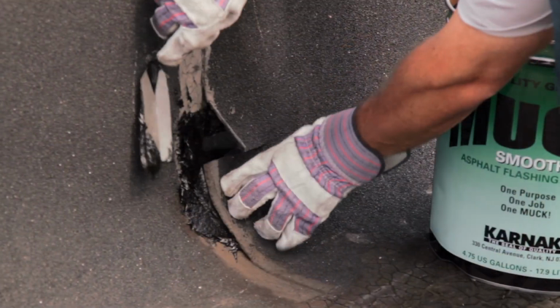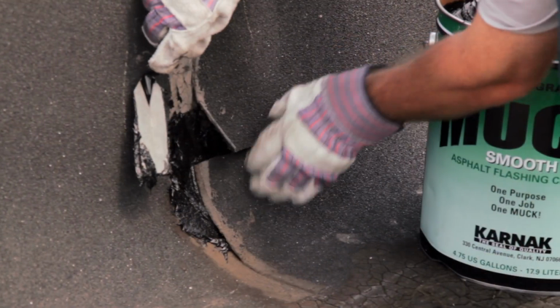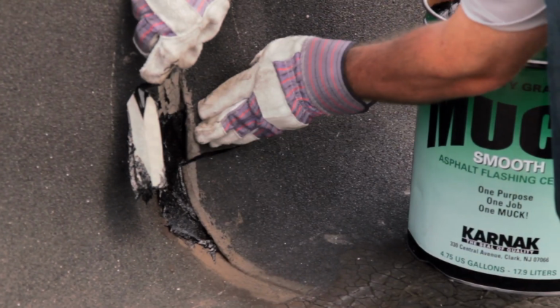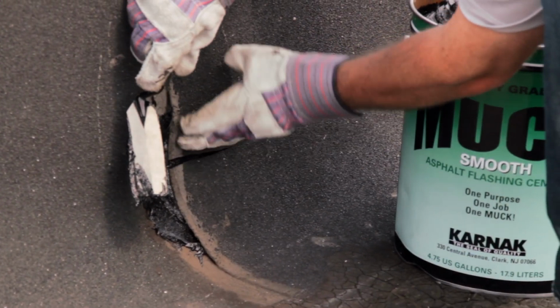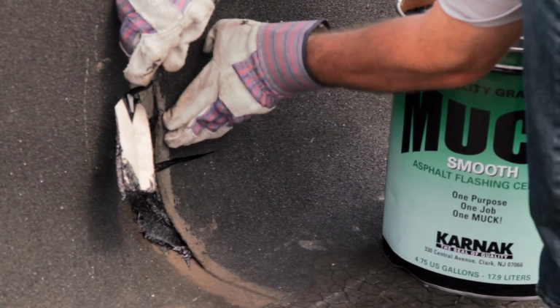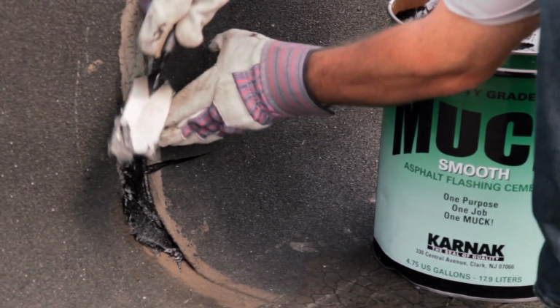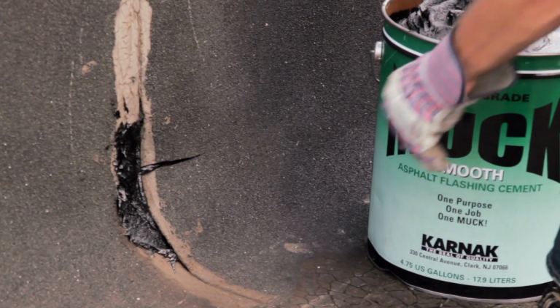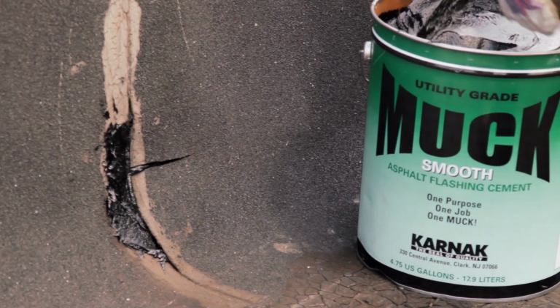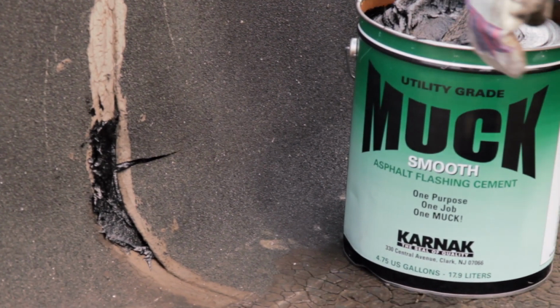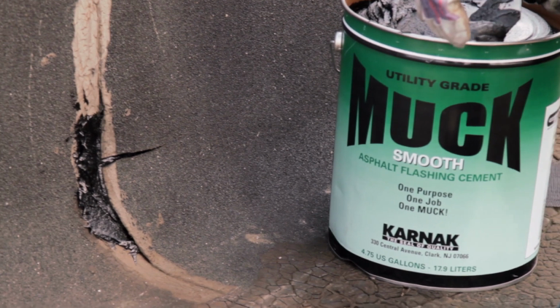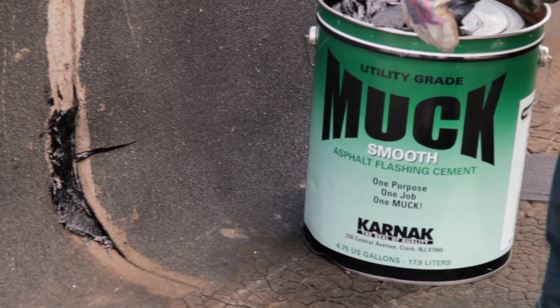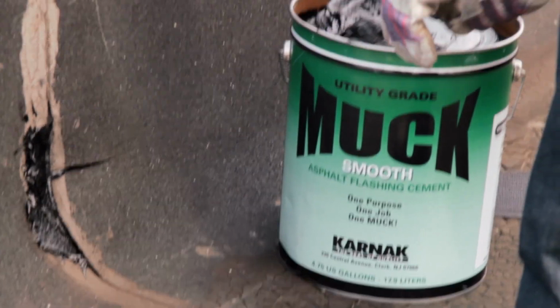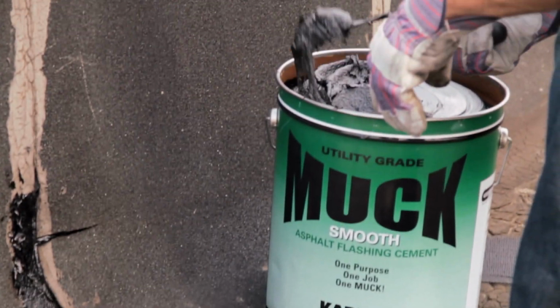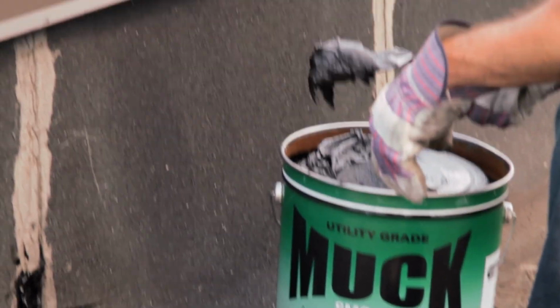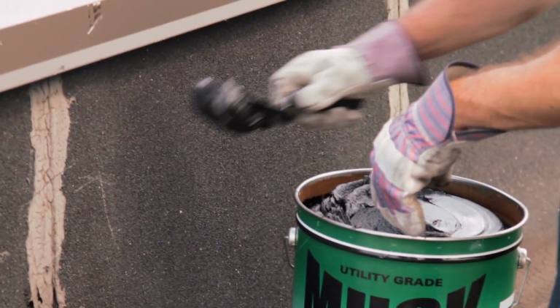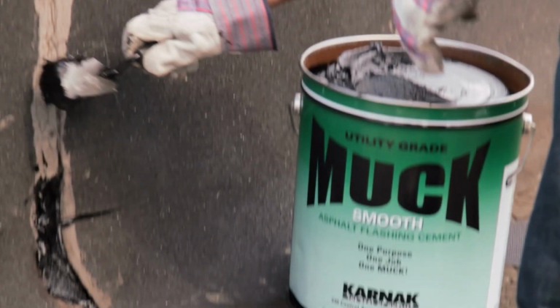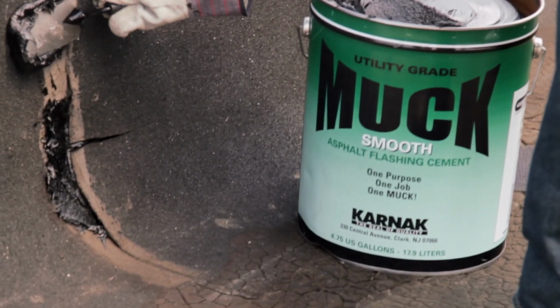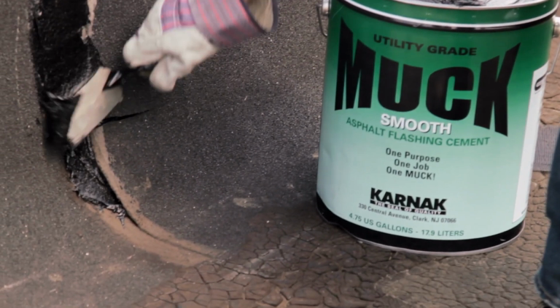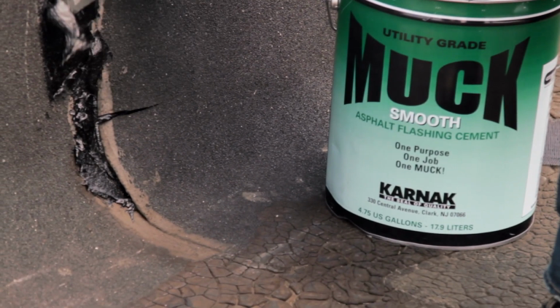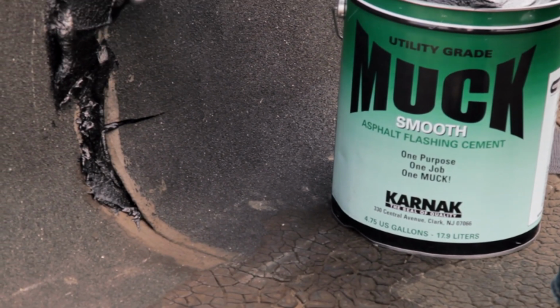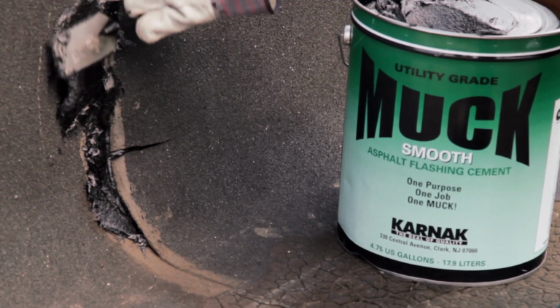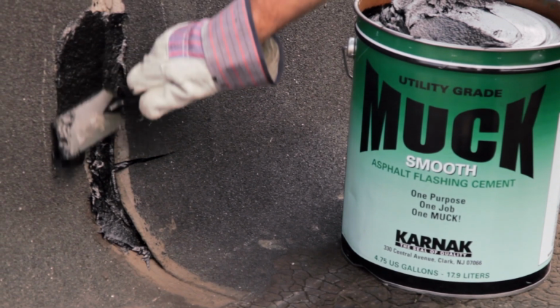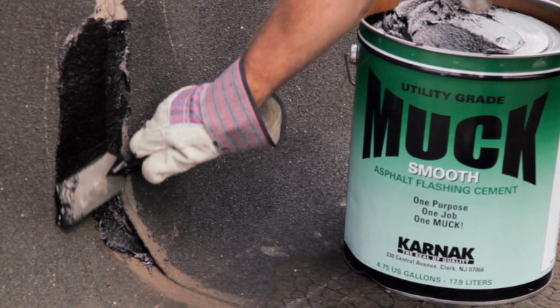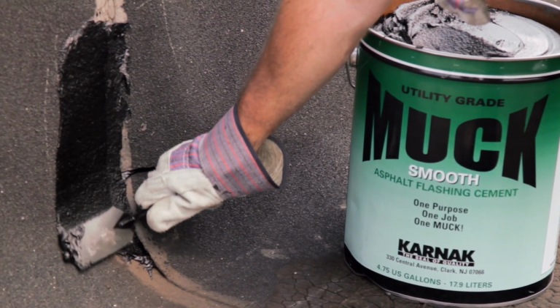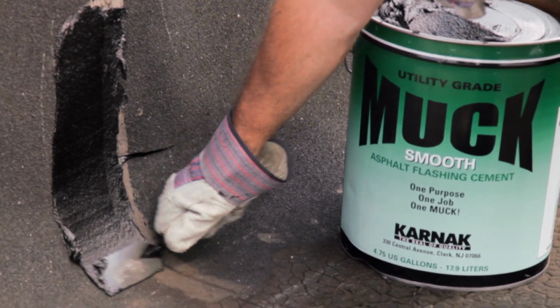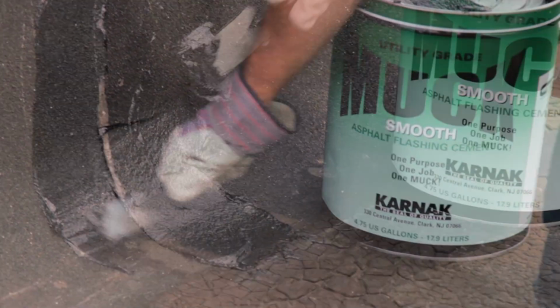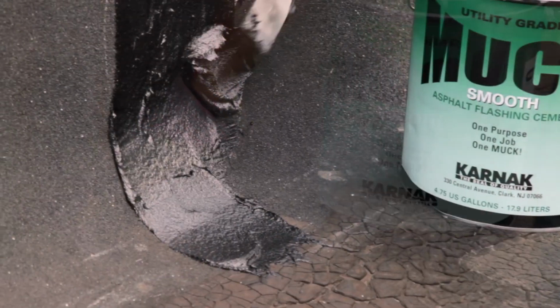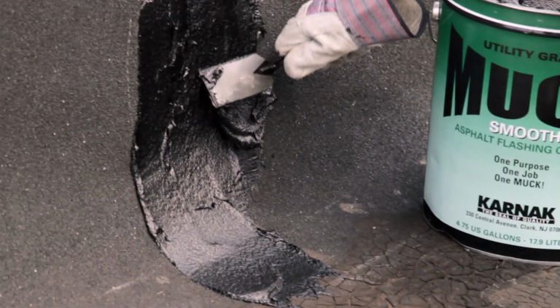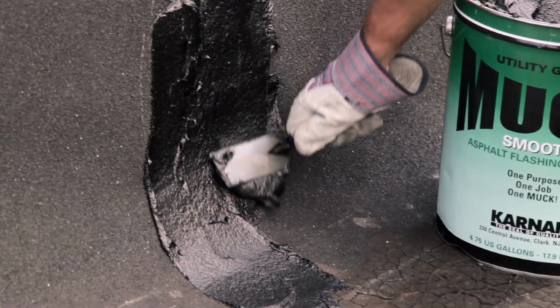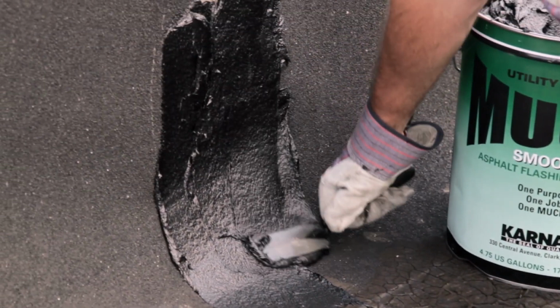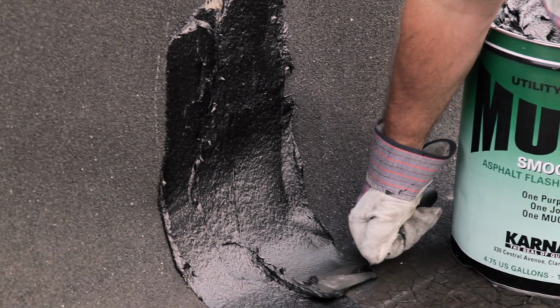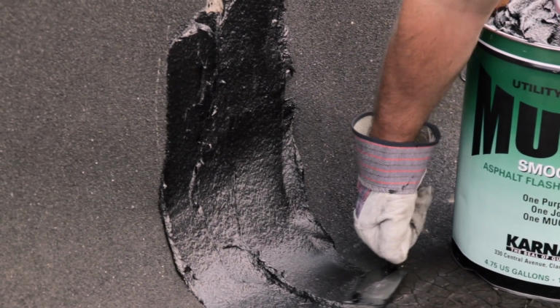We'll press the membrane back down and then we'll take and trowel another layer of flashing cement over top of this repair. We're going to be using 6 inch wide, 31 fiberglass membrane, so we'll need to spread our flashing cement in an 8 inch width.